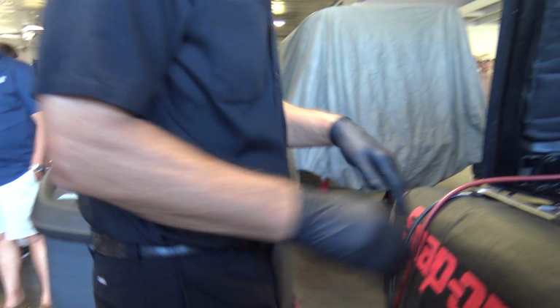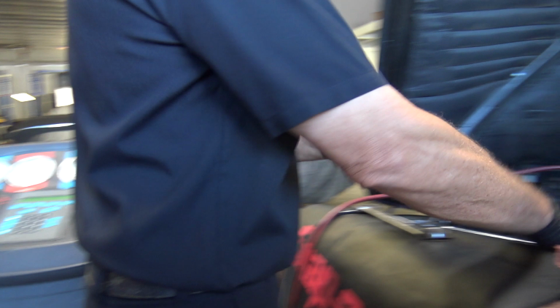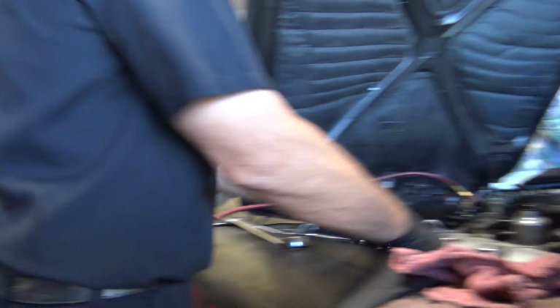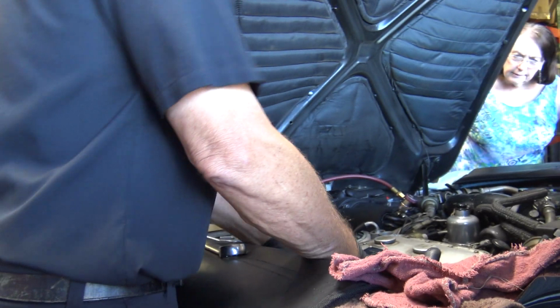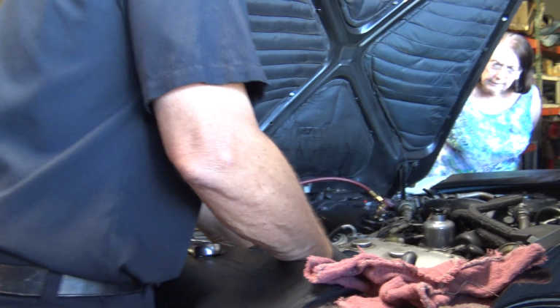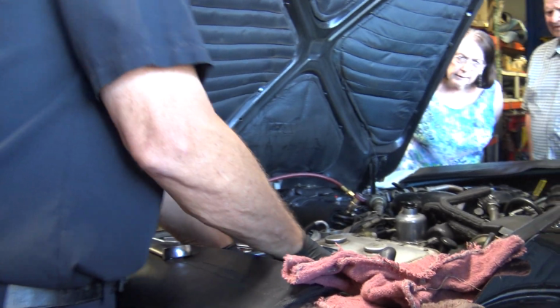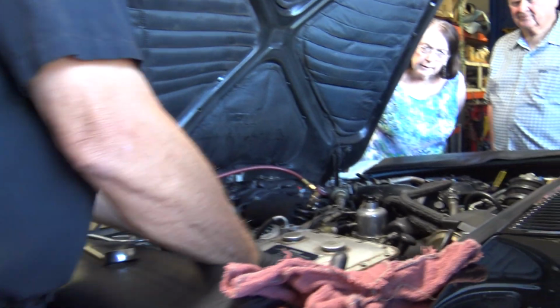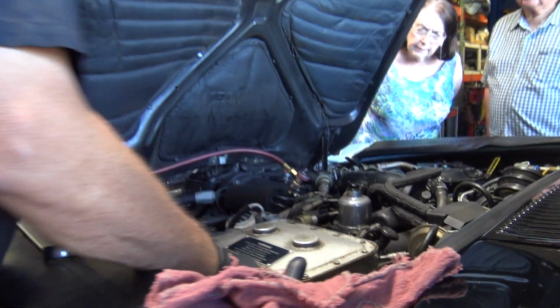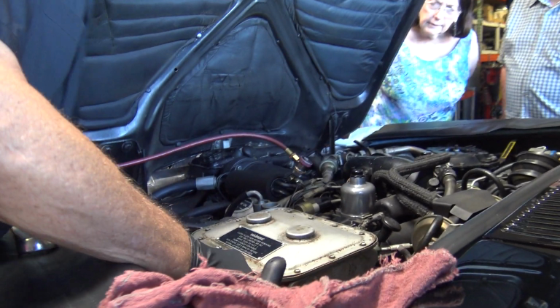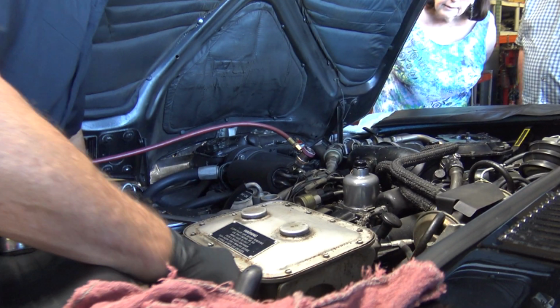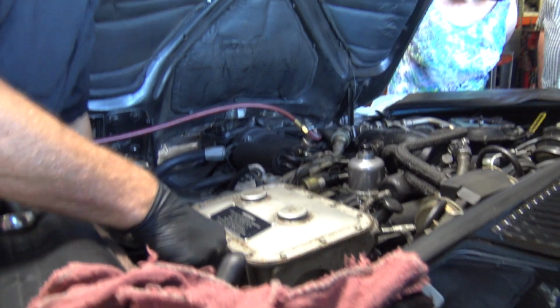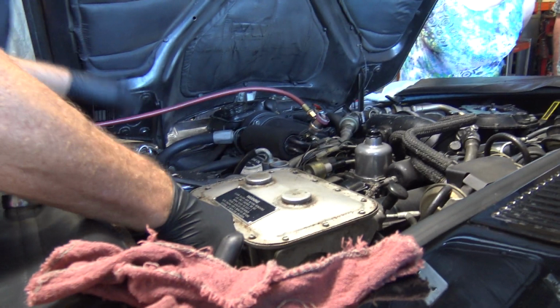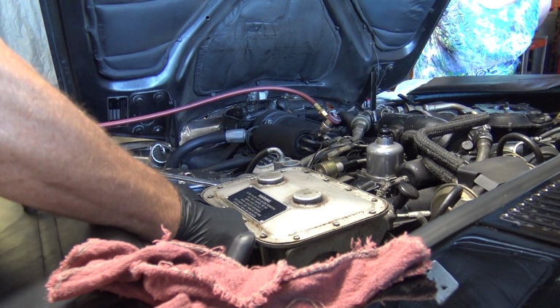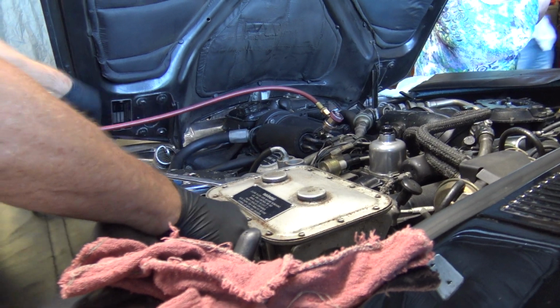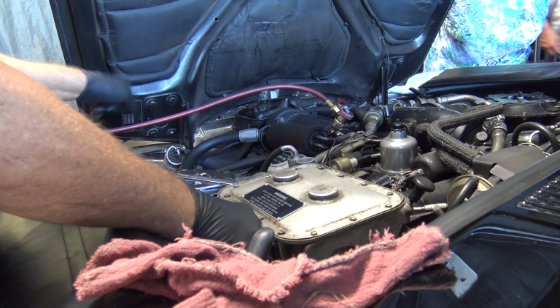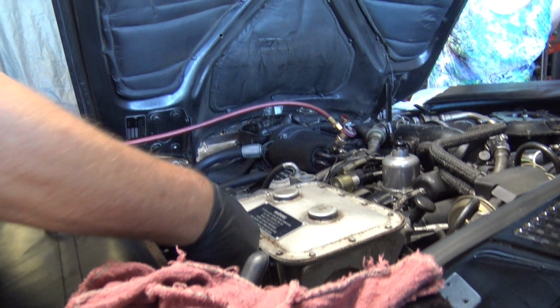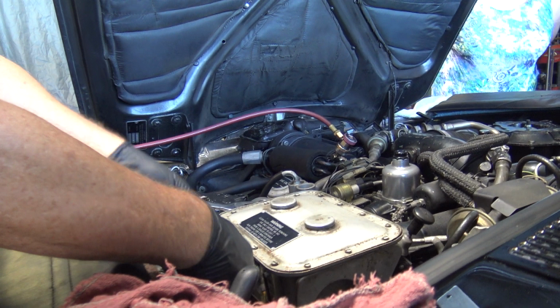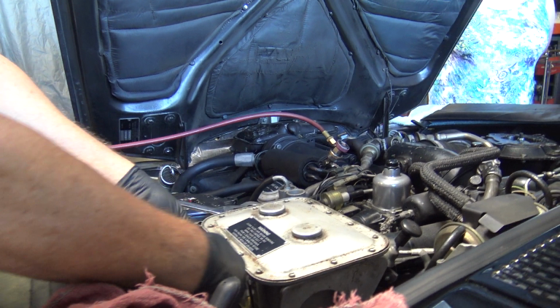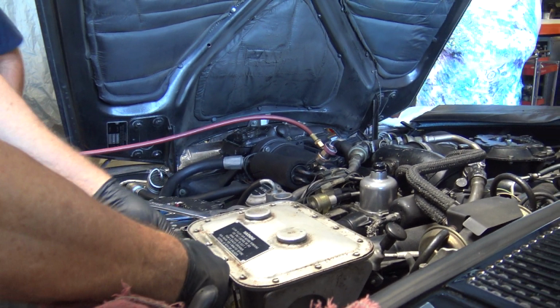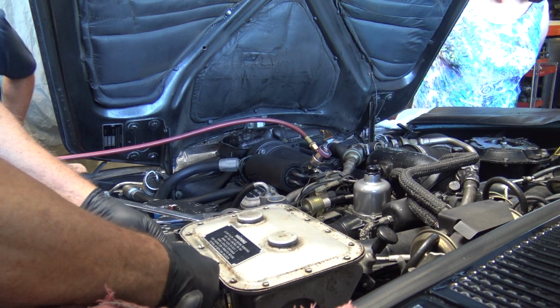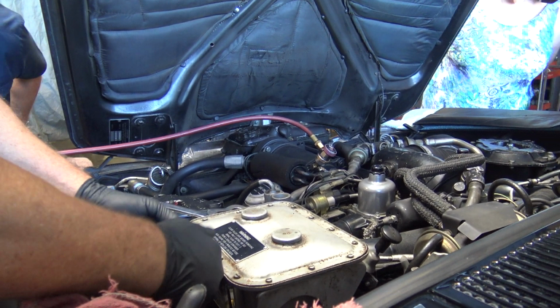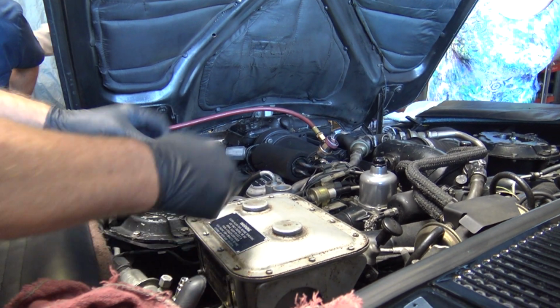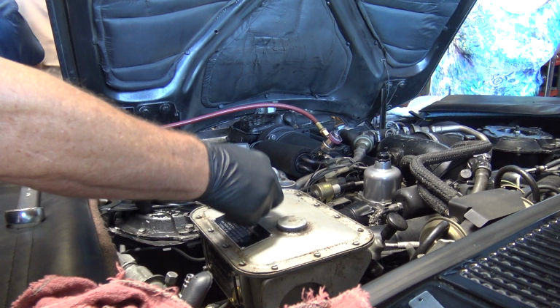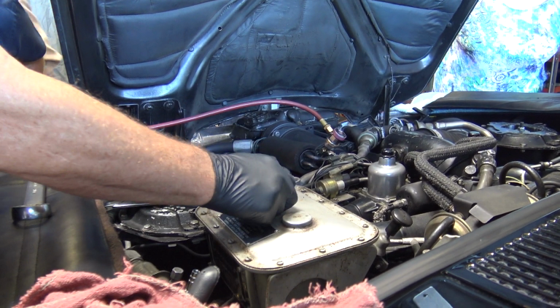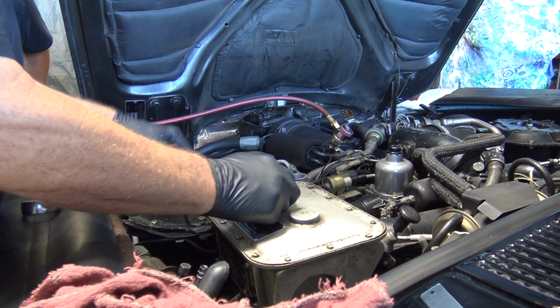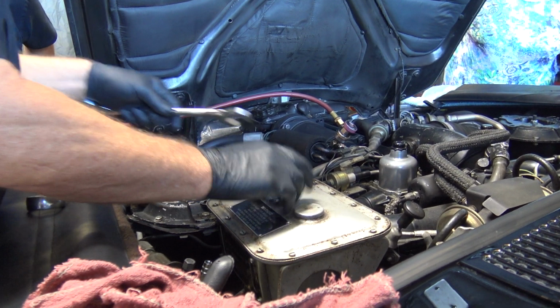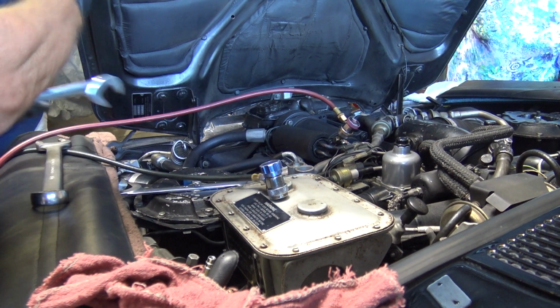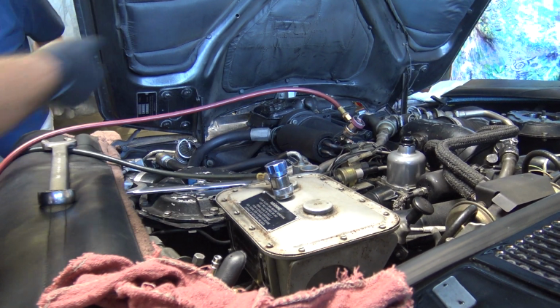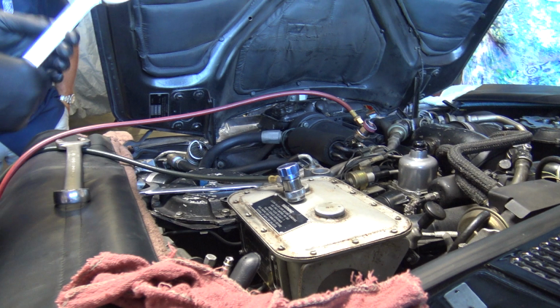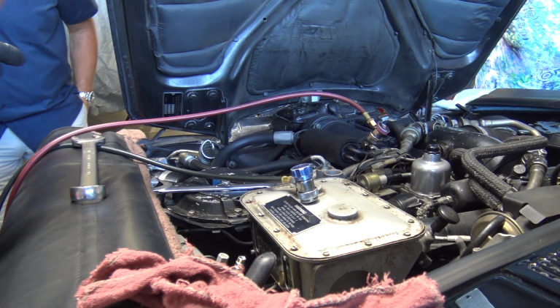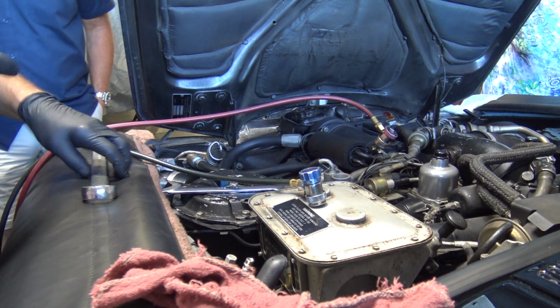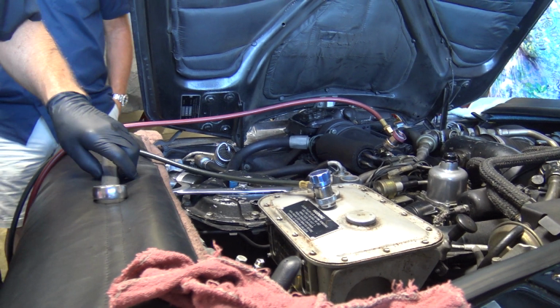In theory, all the Freon should be out of there. But one thing that happens a lot of times is that the dryer, after you do this, will get real cold and start sweating. That means there's still some Freon in there.